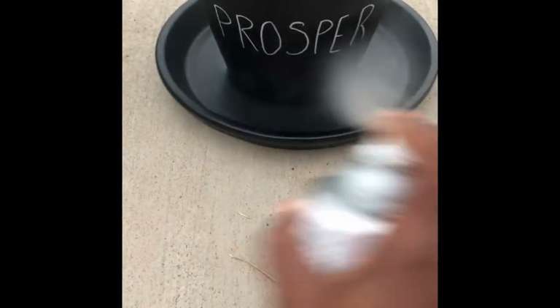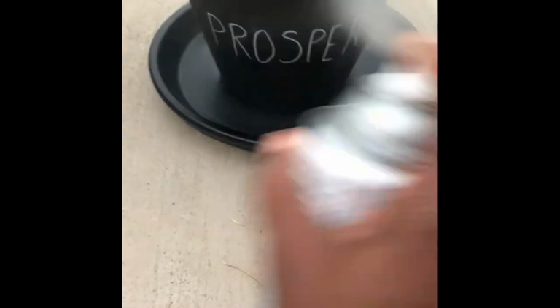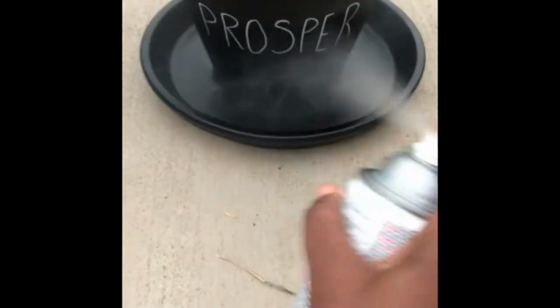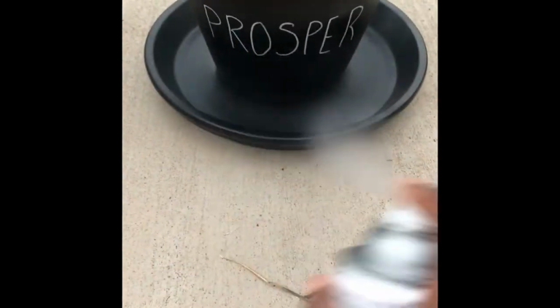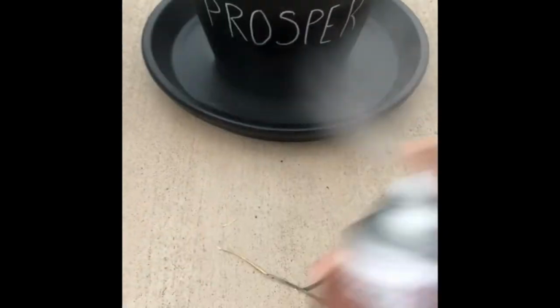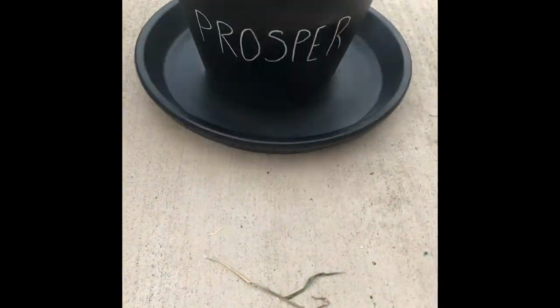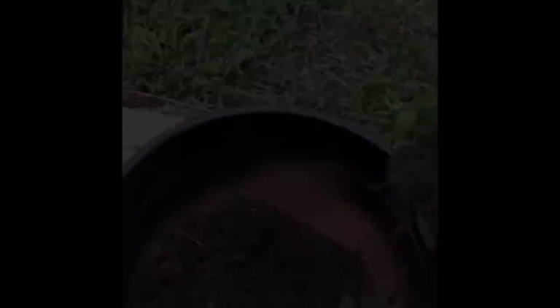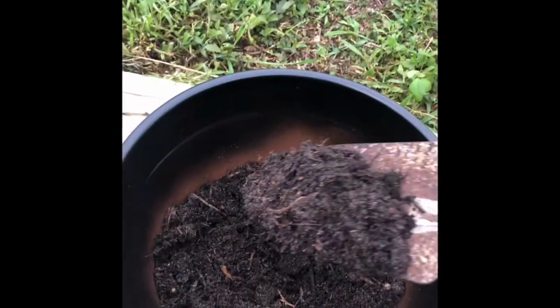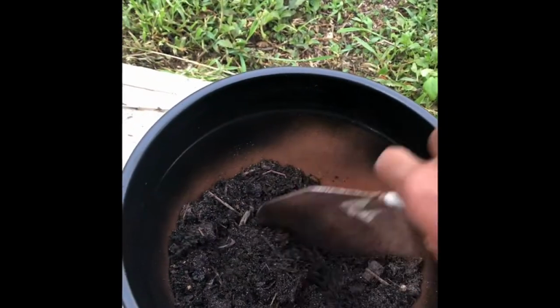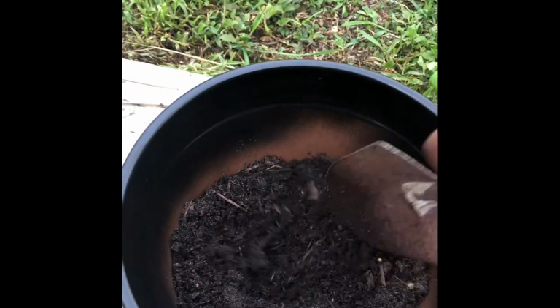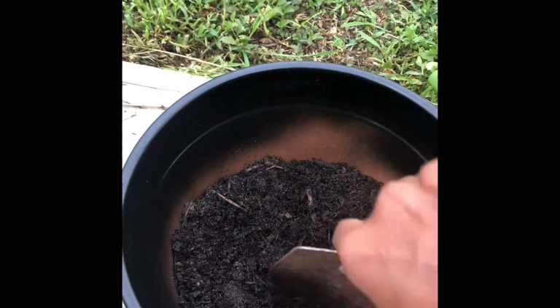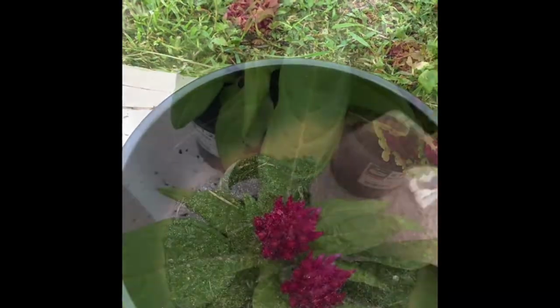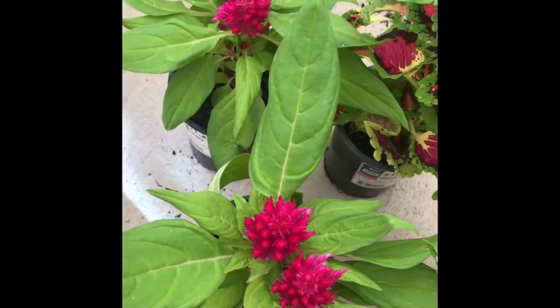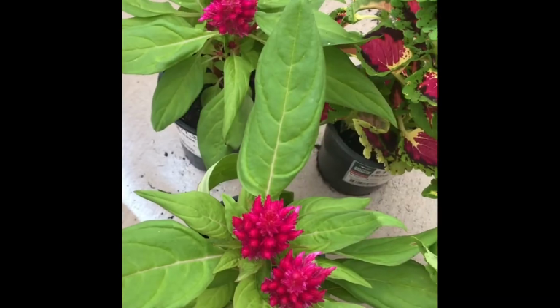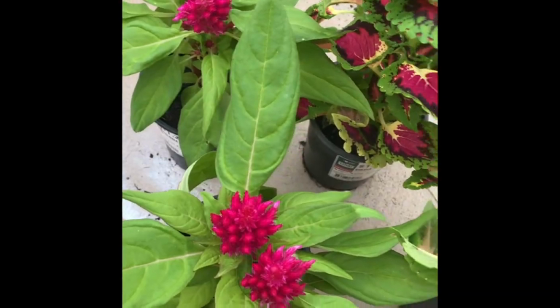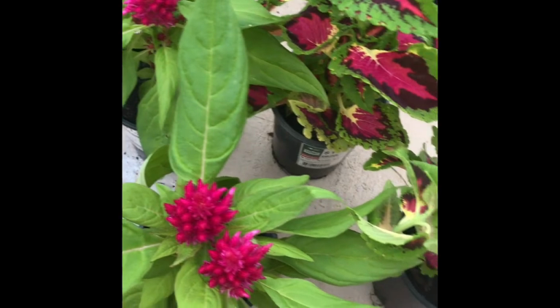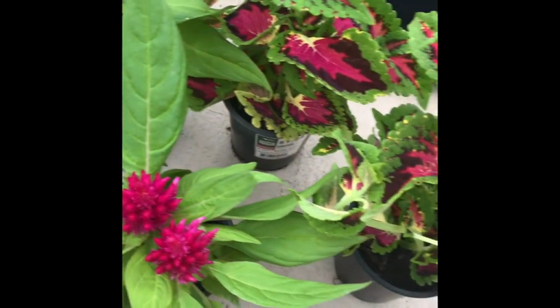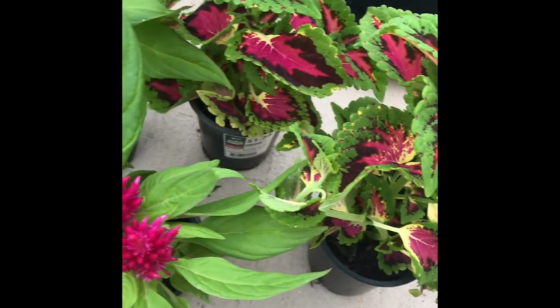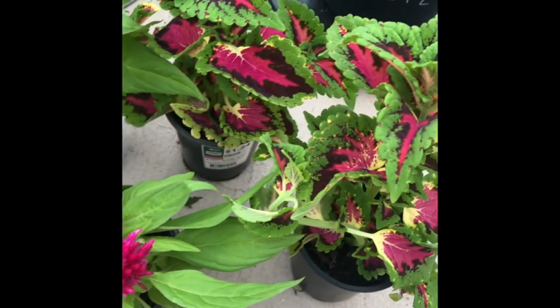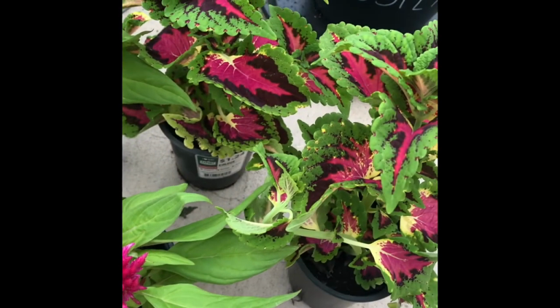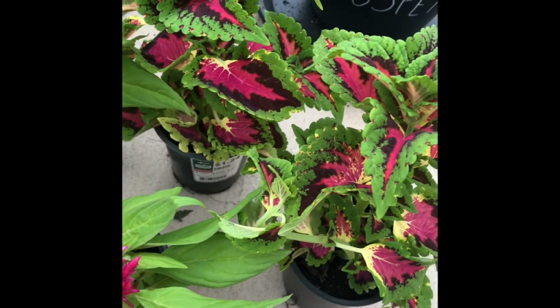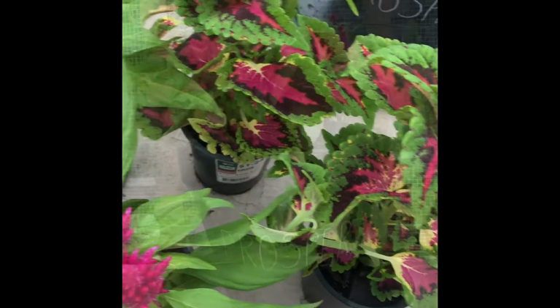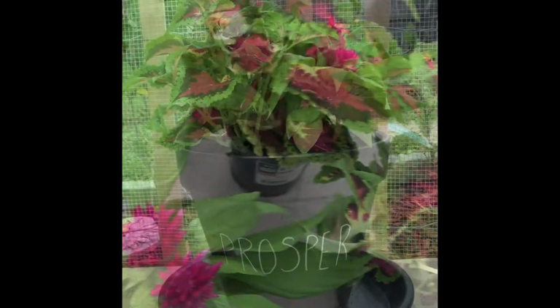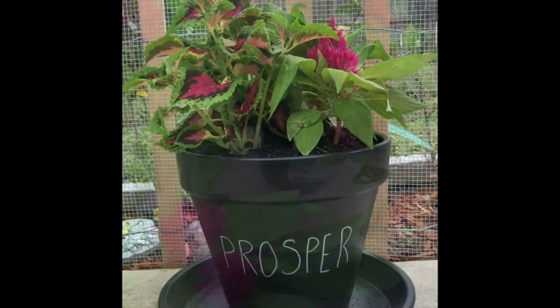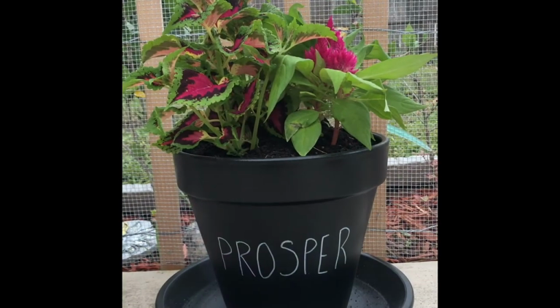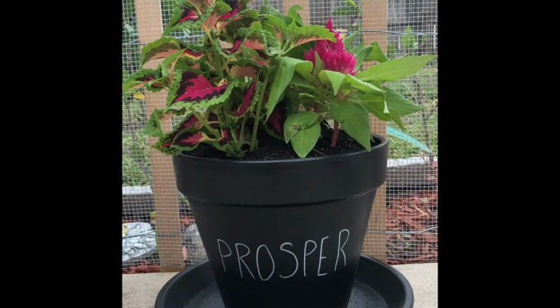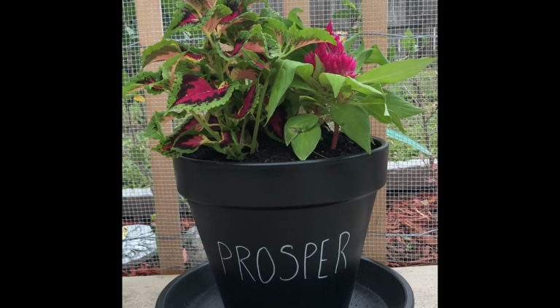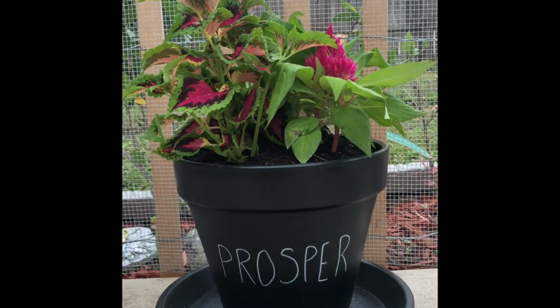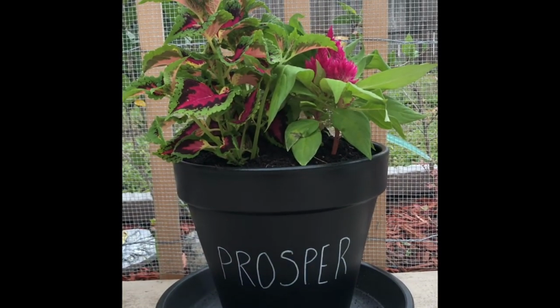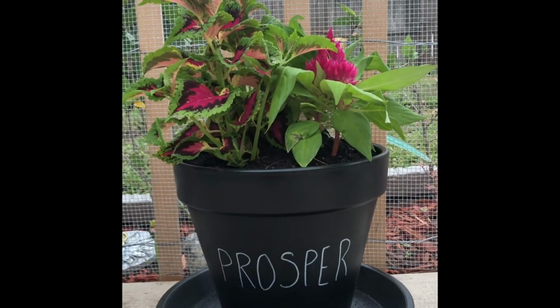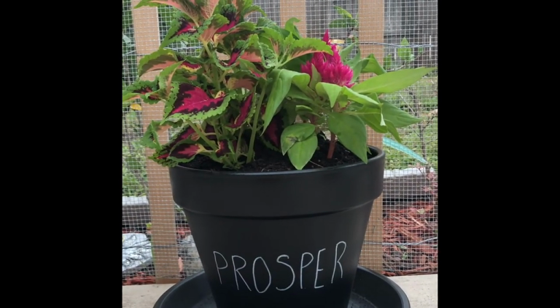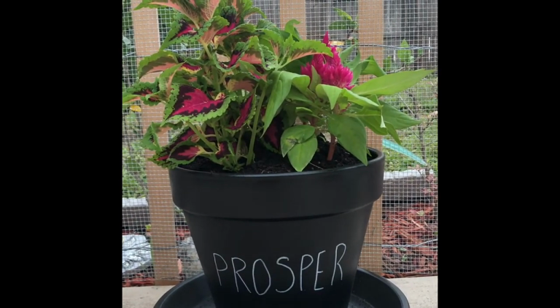Soil was added to the pot along with two types of plants — celosia and coleus — for a nice fresh pop of color for the patio.